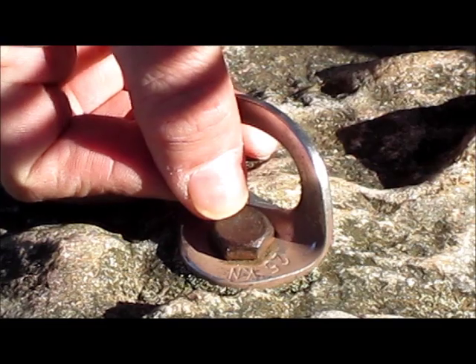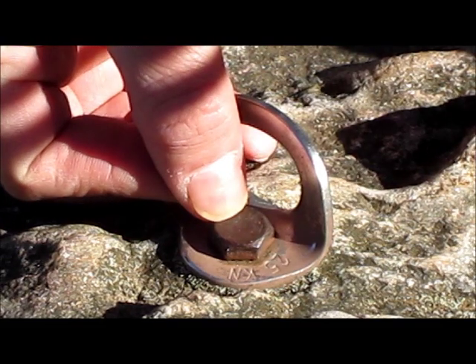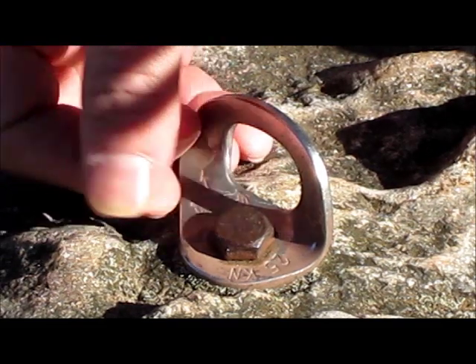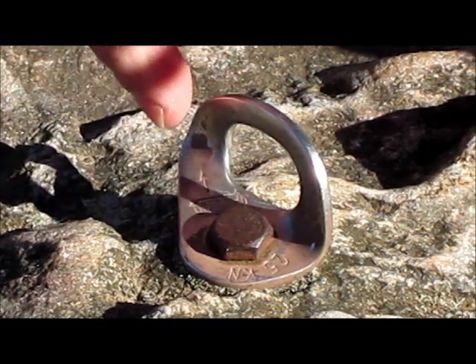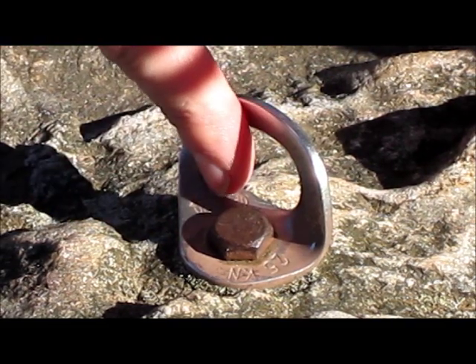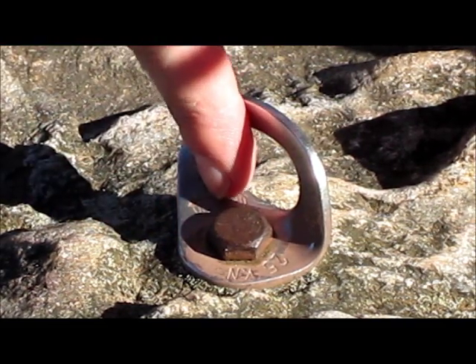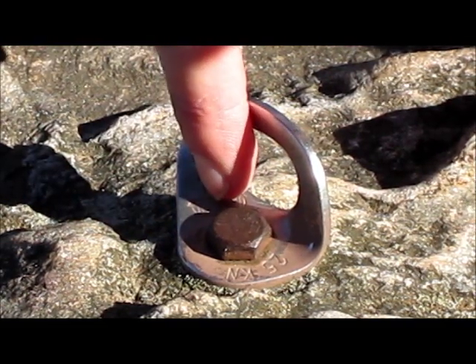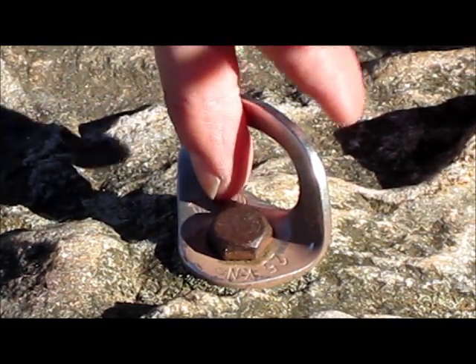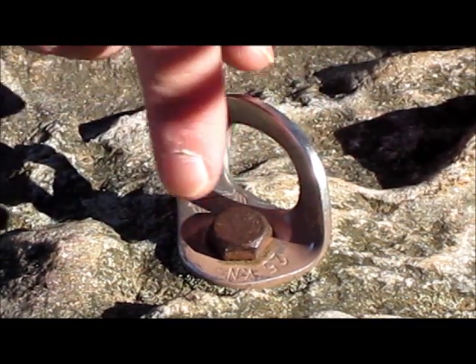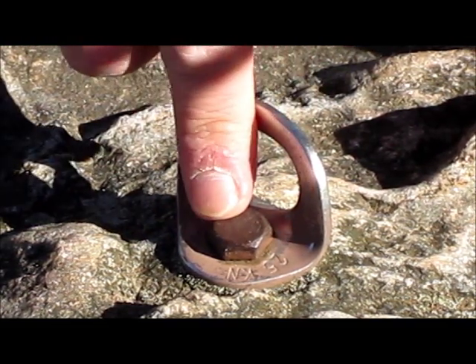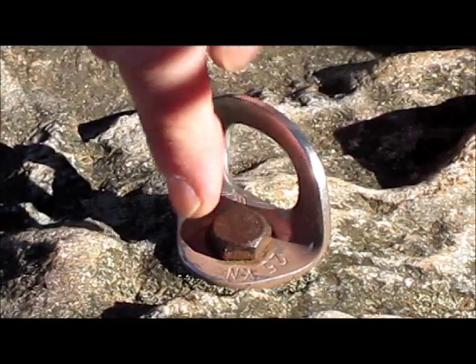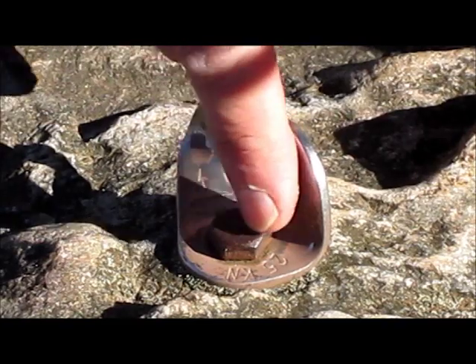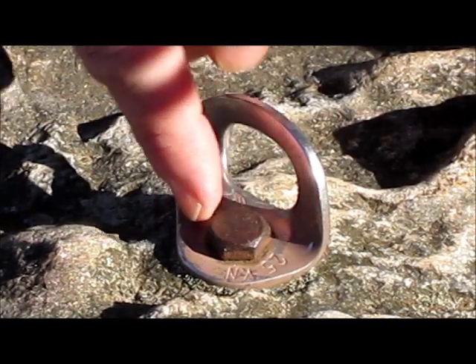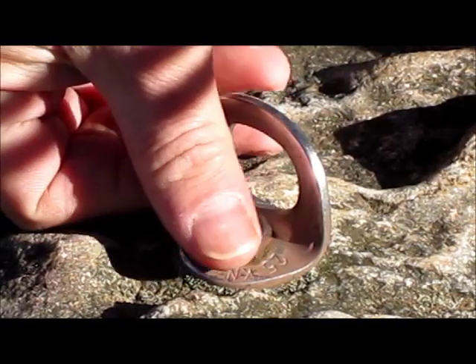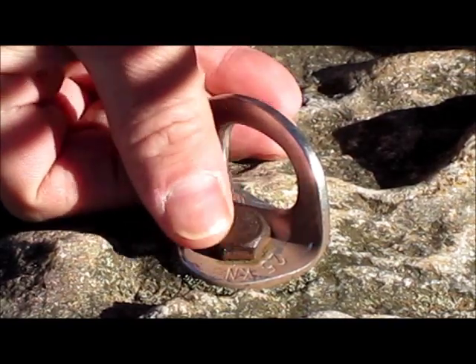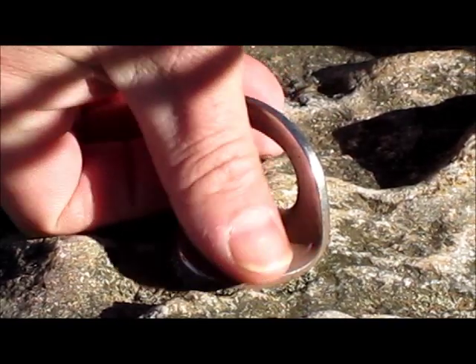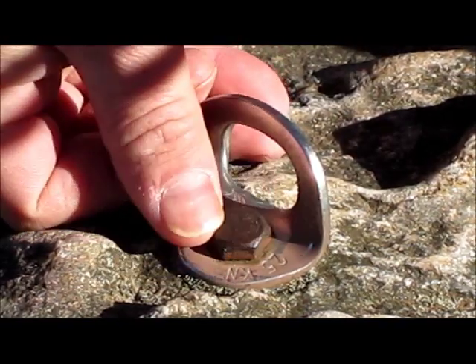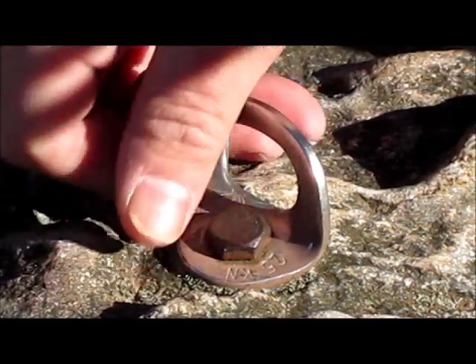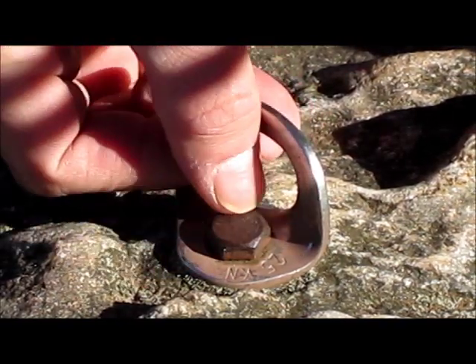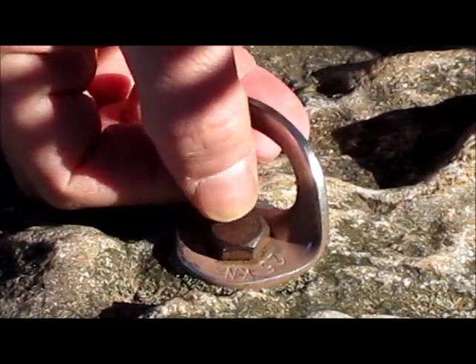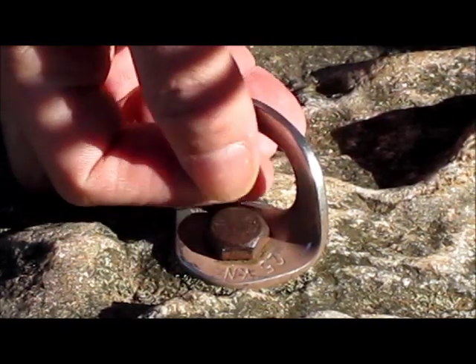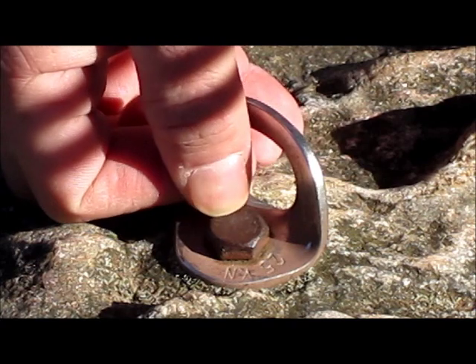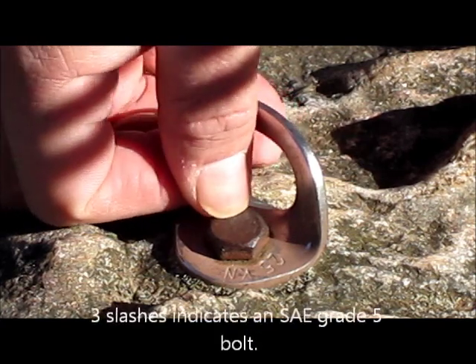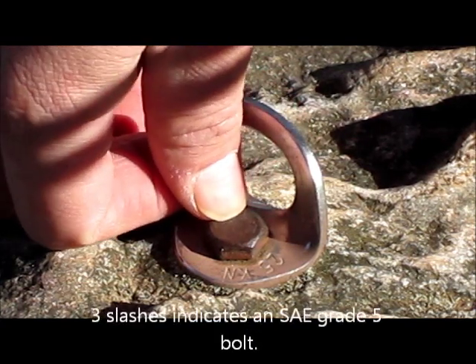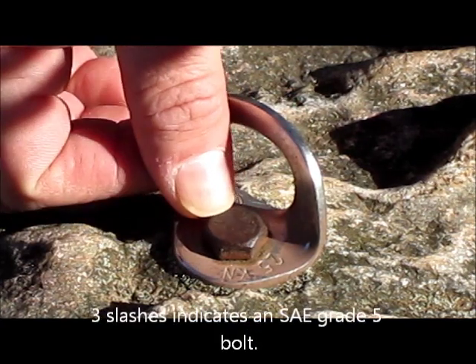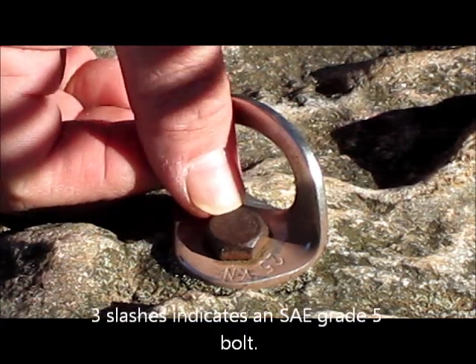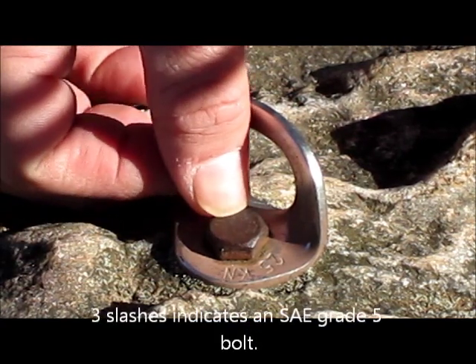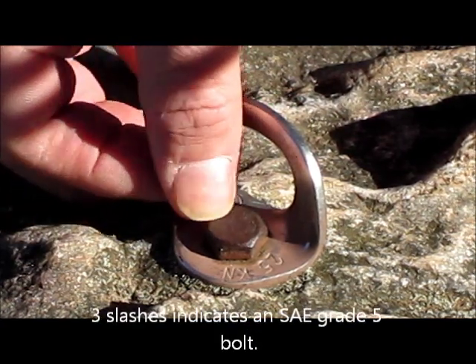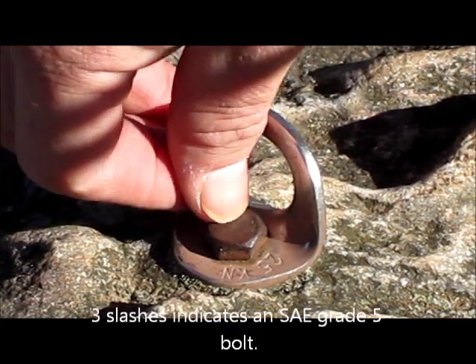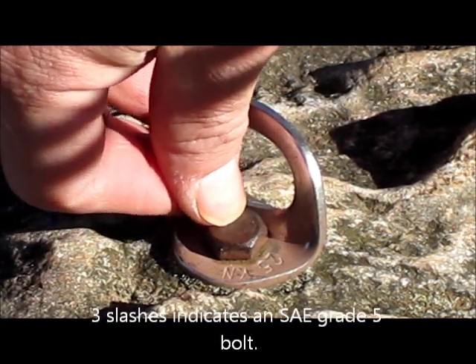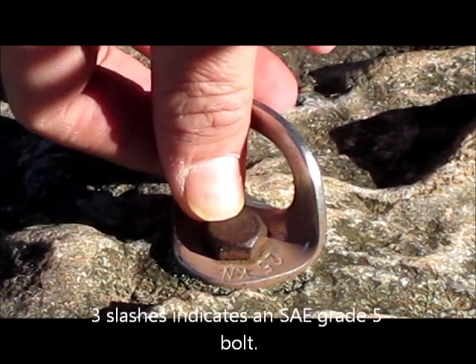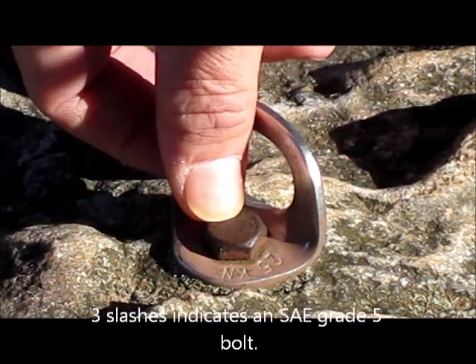If you look at this bolt here, the clip is Petzl, so we know it's stainless steel. But the bolt itself — look at the rust on the head. You can barely make out what type of bolt this is, but we do see three slashes, which means it's a medium carbon steel bolt. This is not a stainless steel bolt.